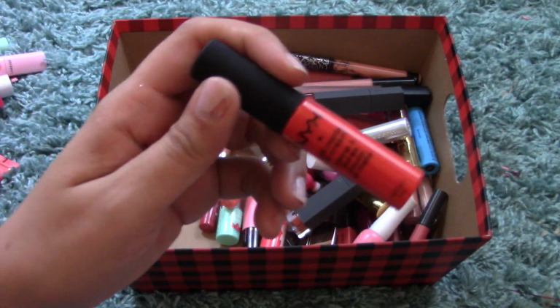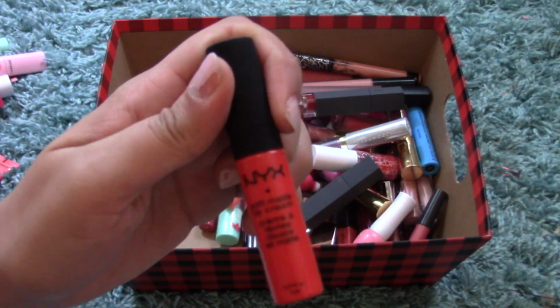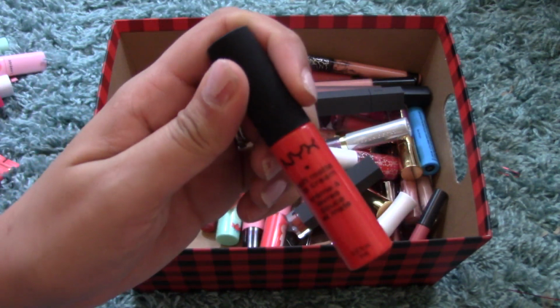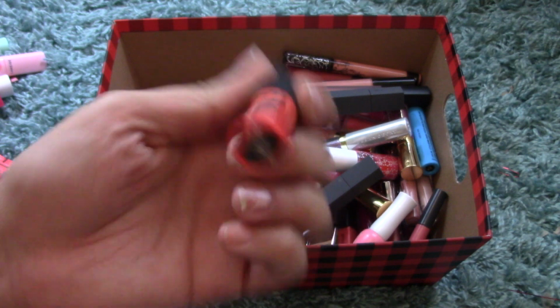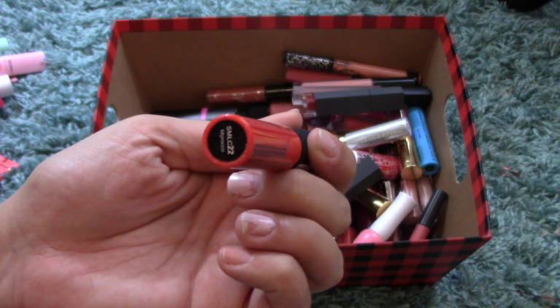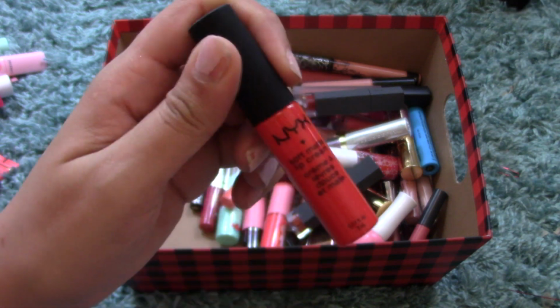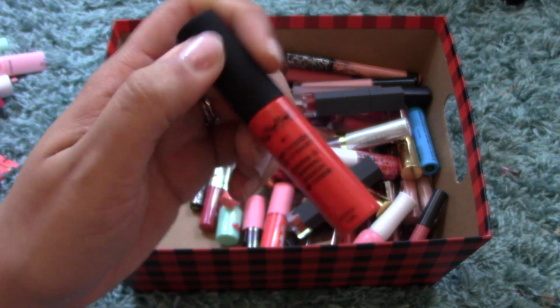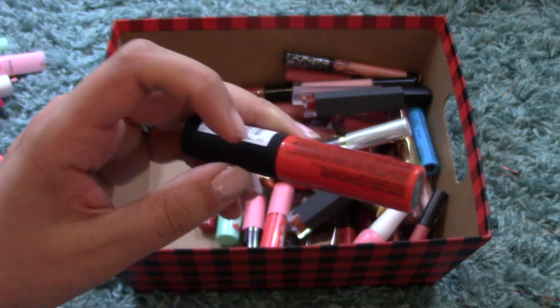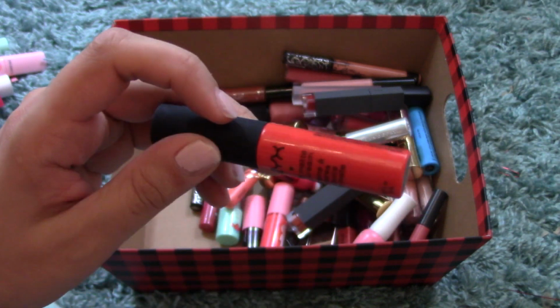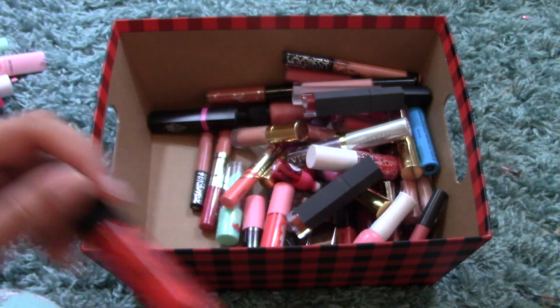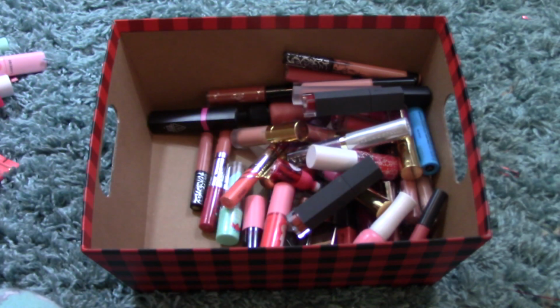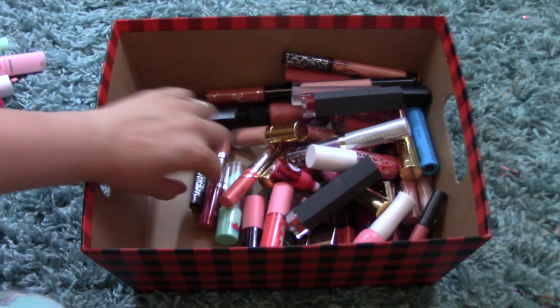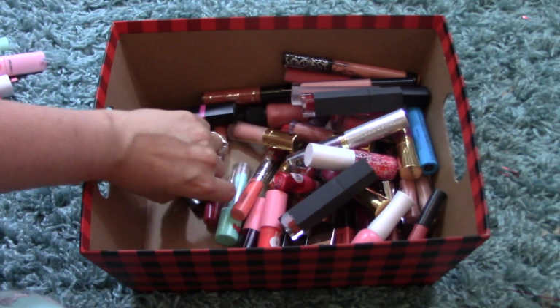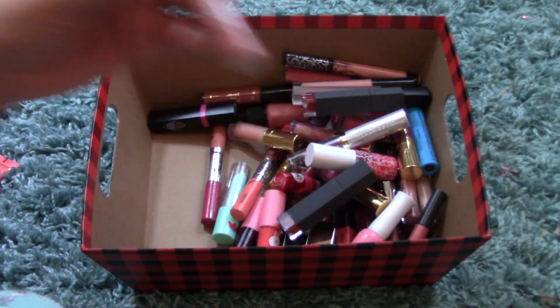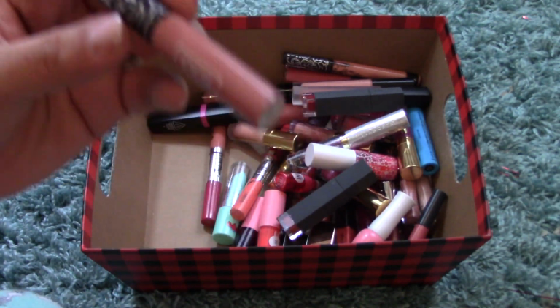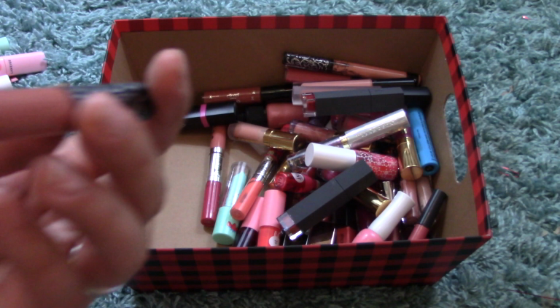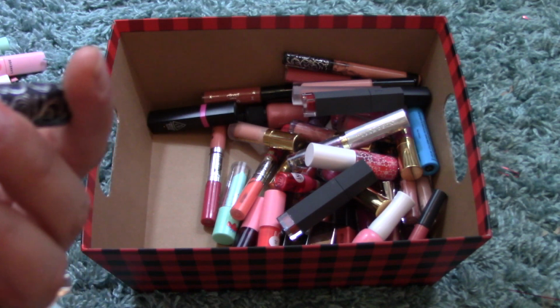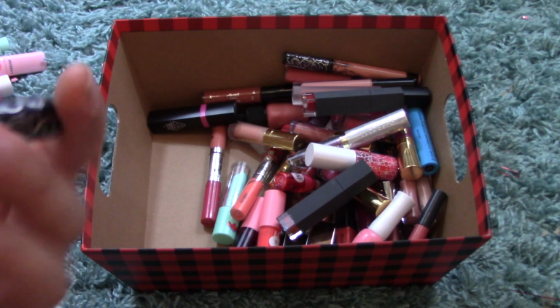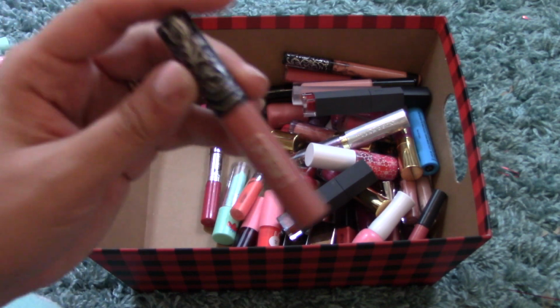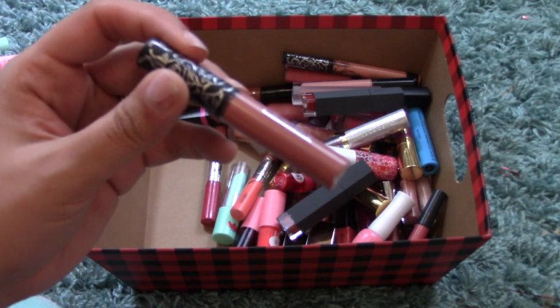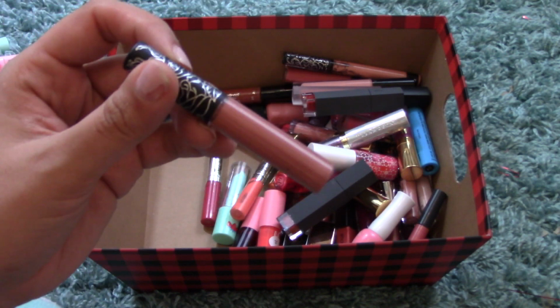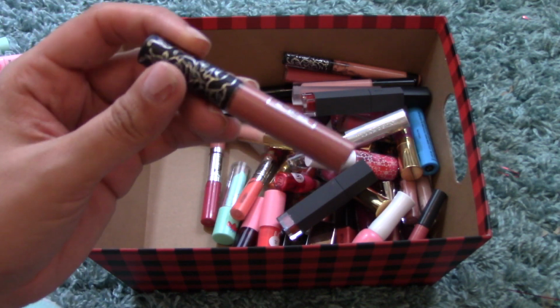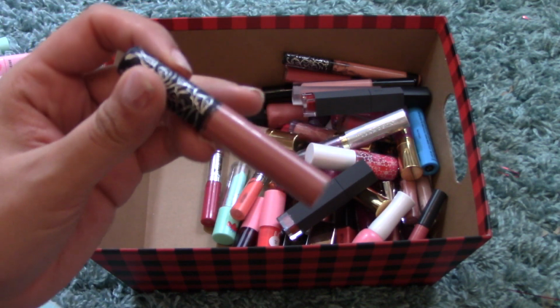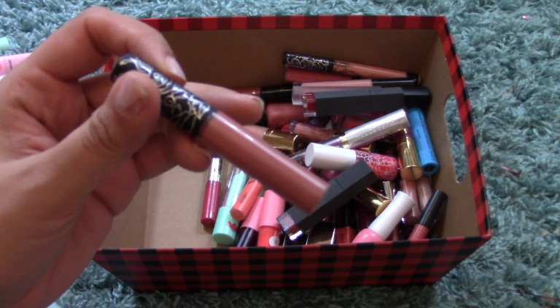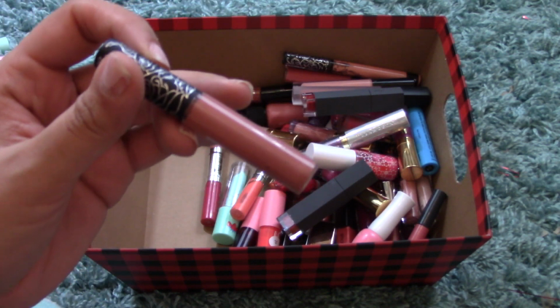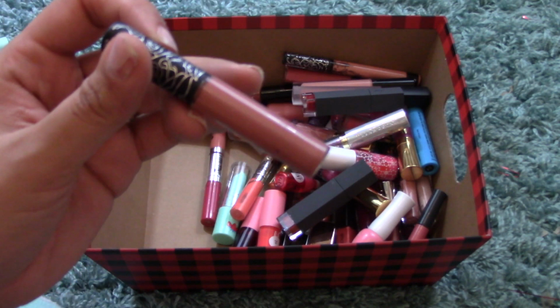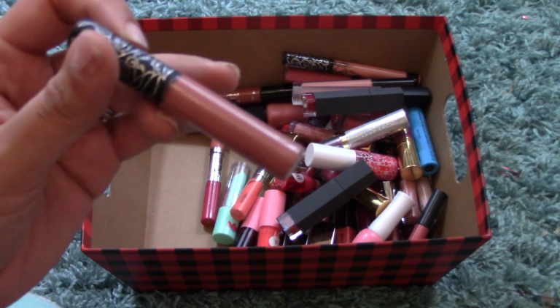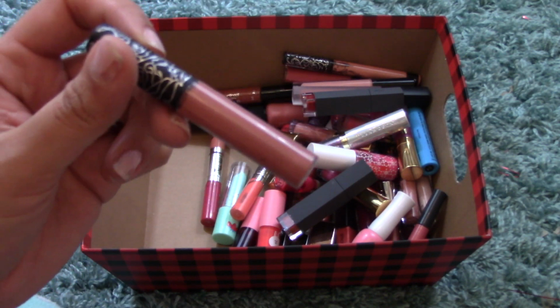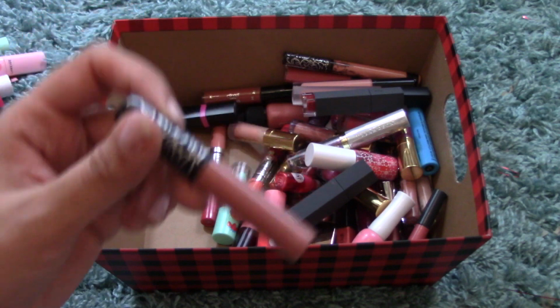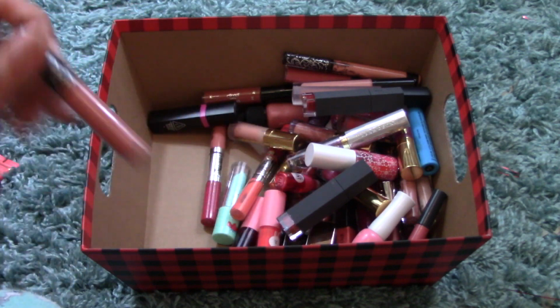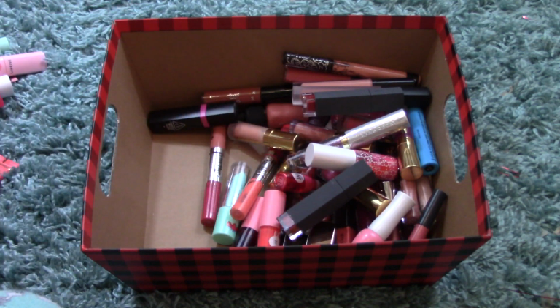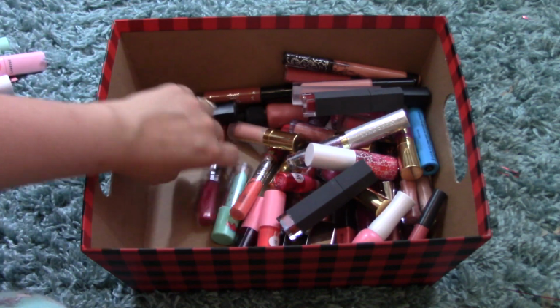I have another NYX Soft Matte Lip Cream in Morocco — a bright orange color; I love it. And I have the Kat Von D Liquid Lipstick in Ludwig, which is a lighter 90s brown, still quite brown.